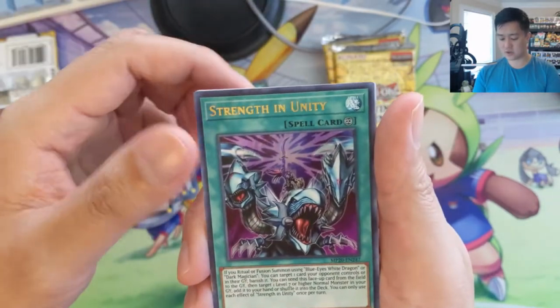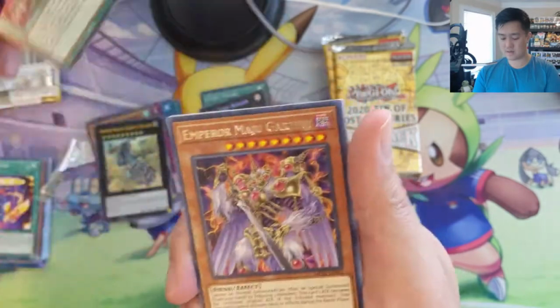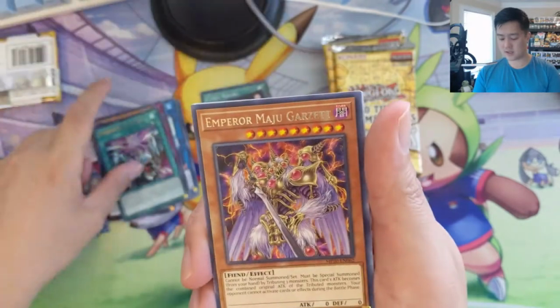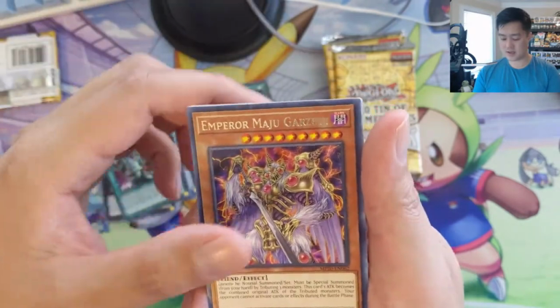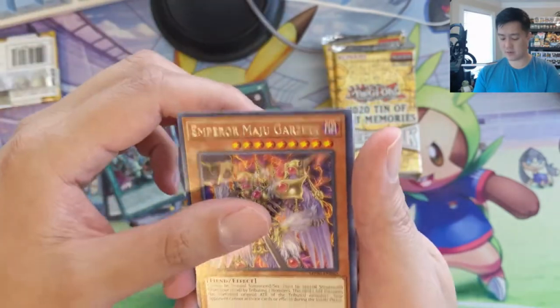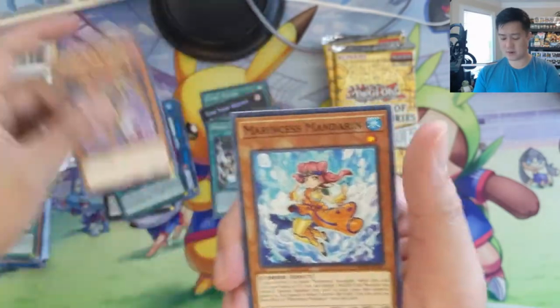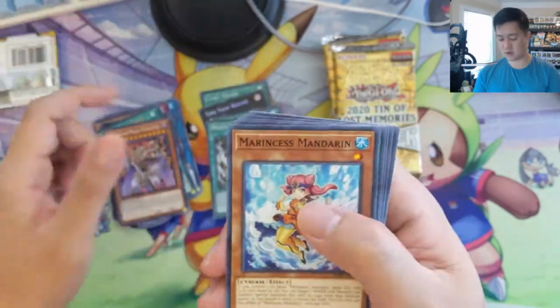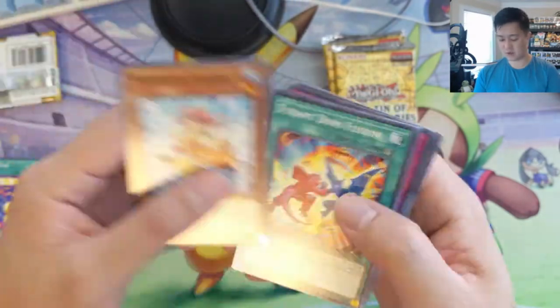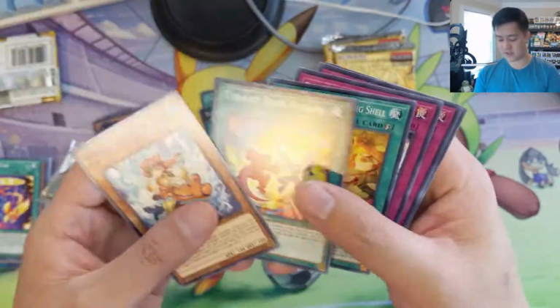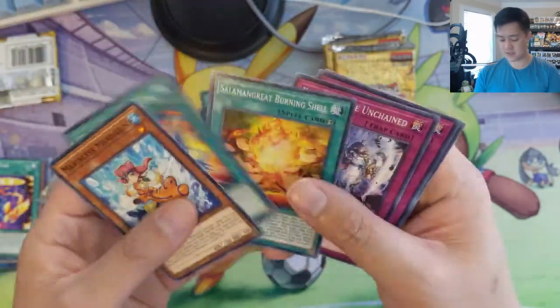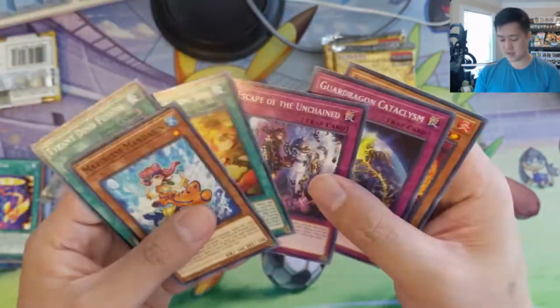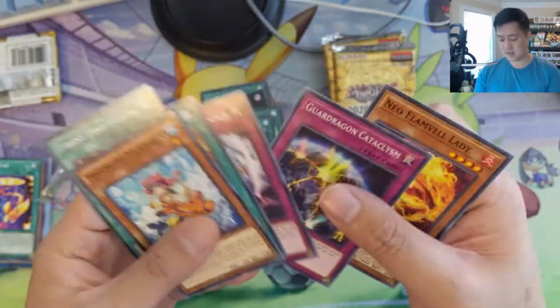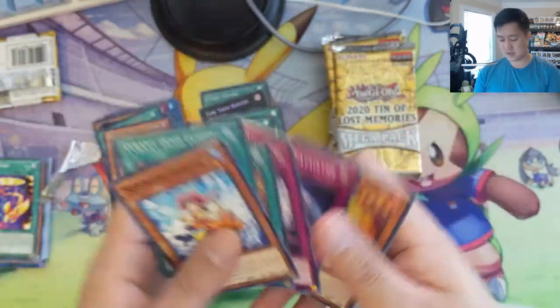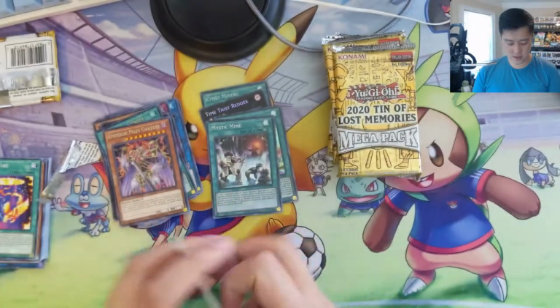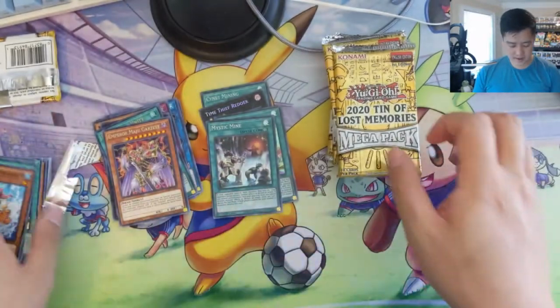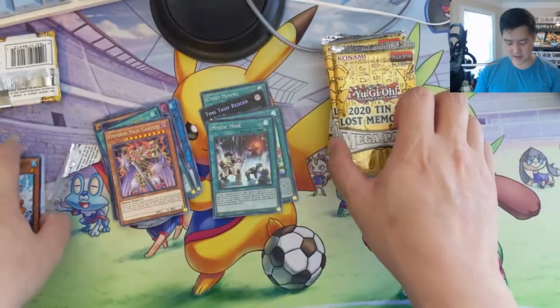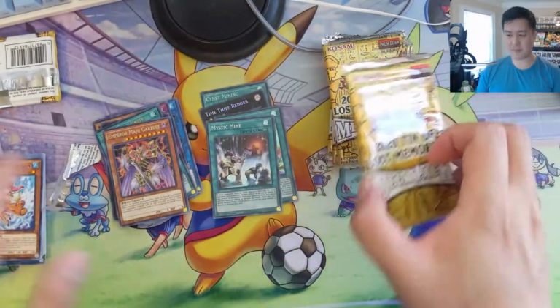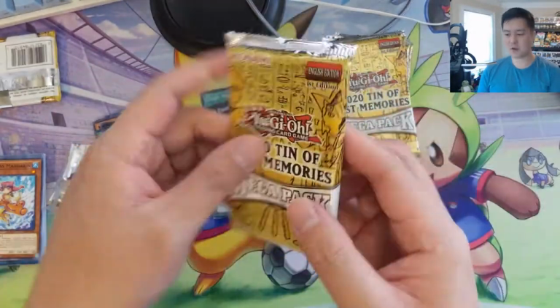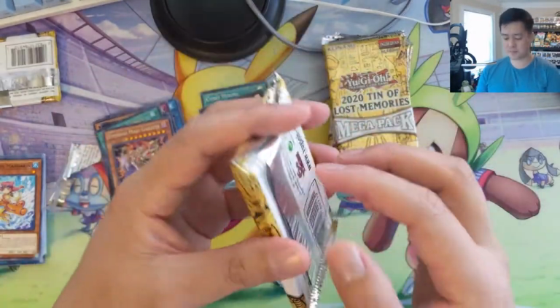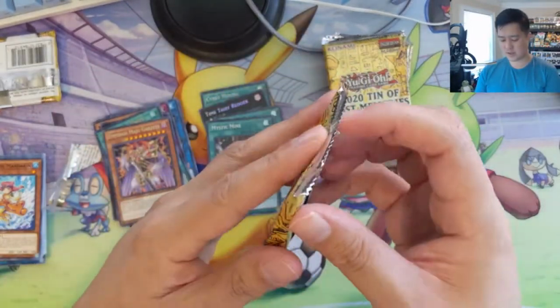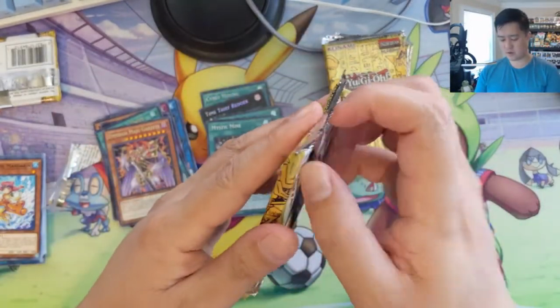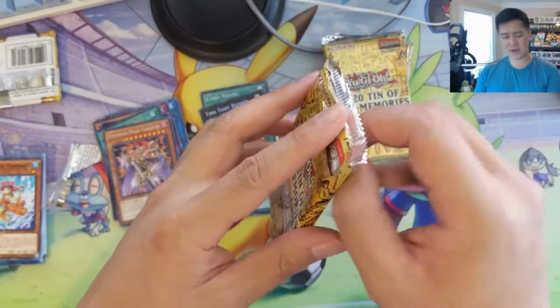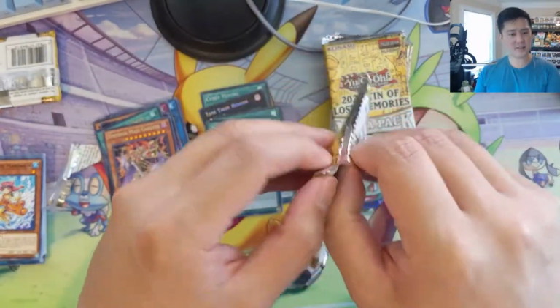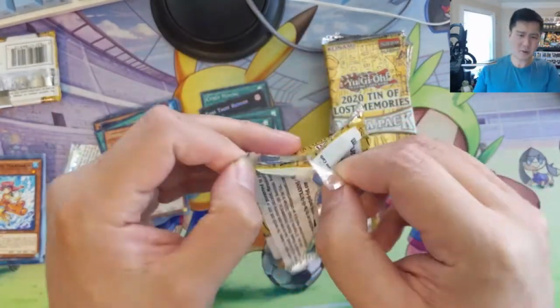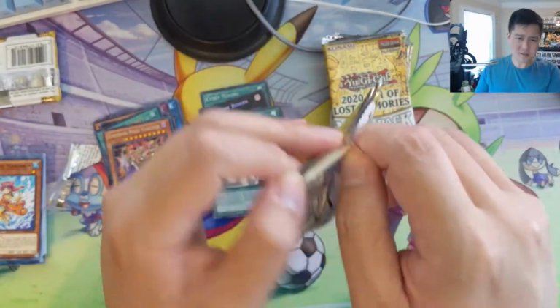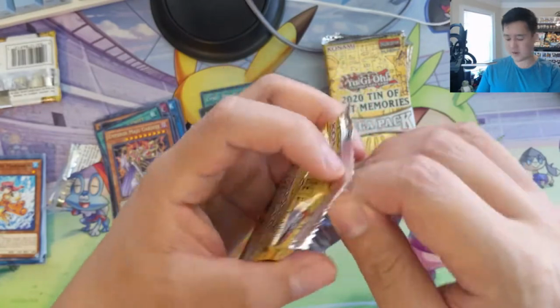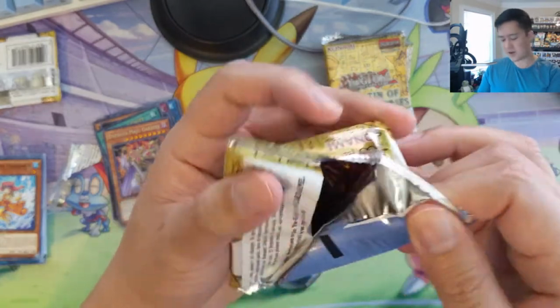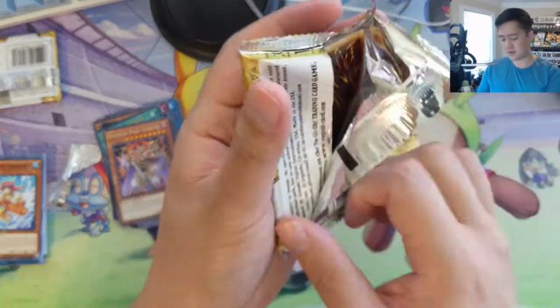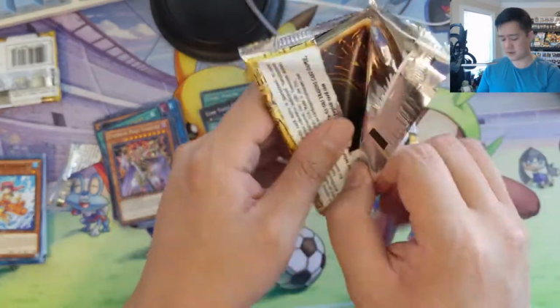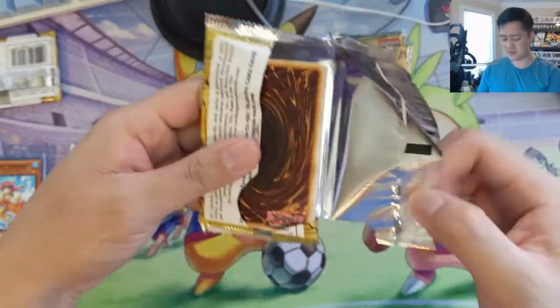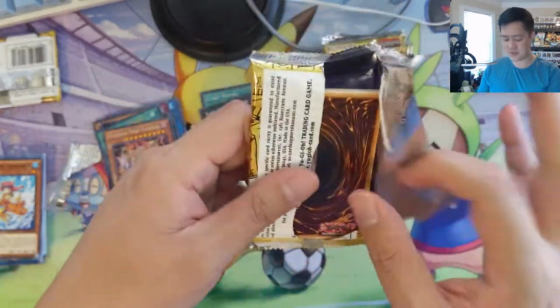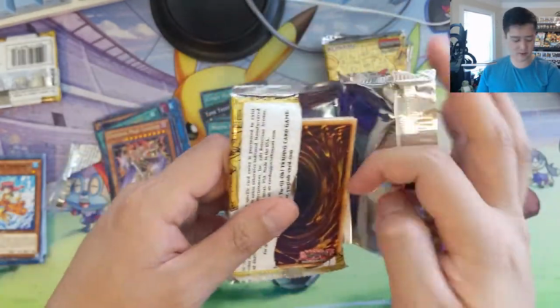Strength of Unity, and then Emperor Maju Garzett. They also have the Borrelsword card in here, which was like the most expensive prismatic. We actually do have one of those, but I'm going to send it to PSA to get it graded.